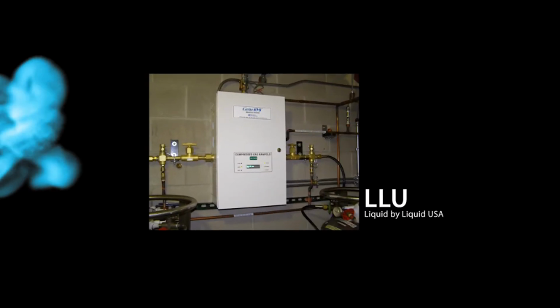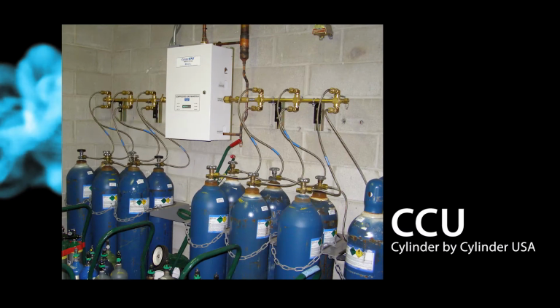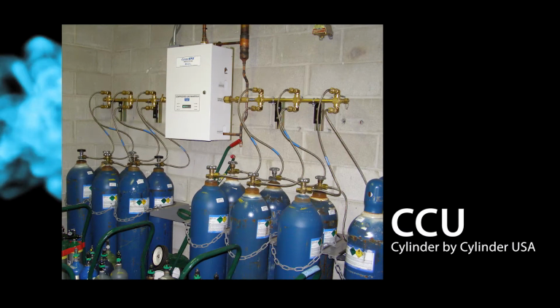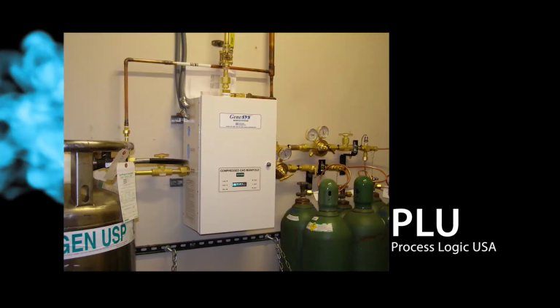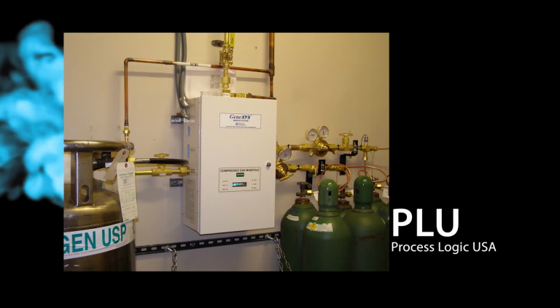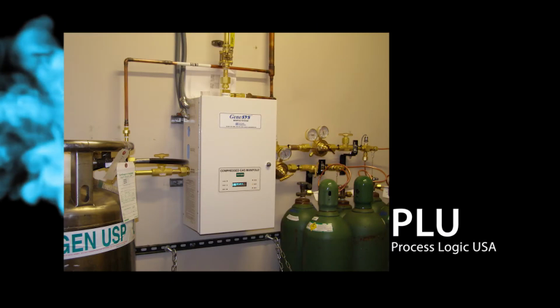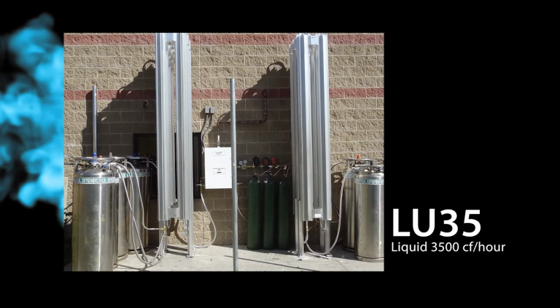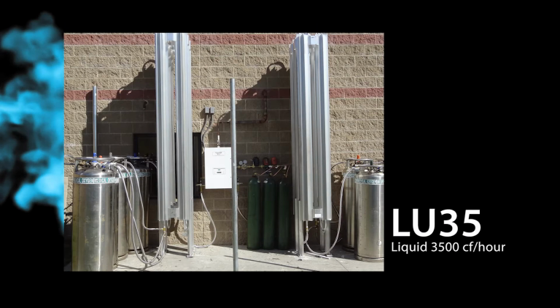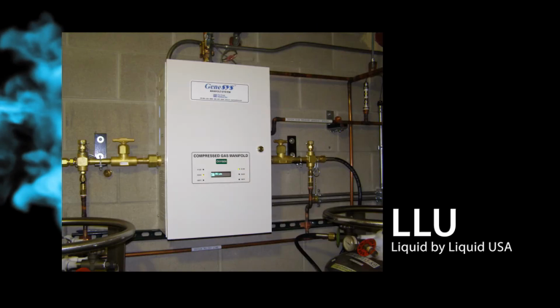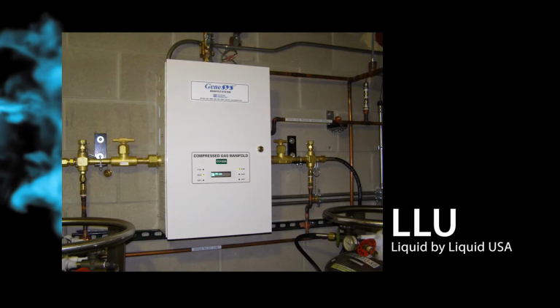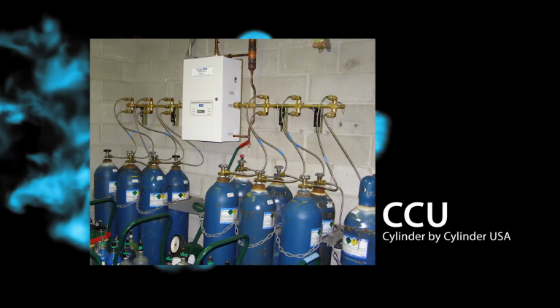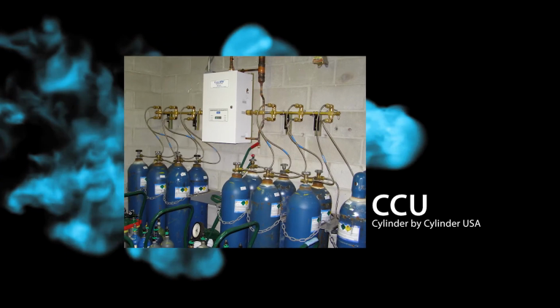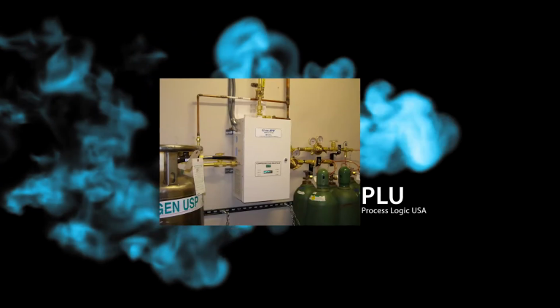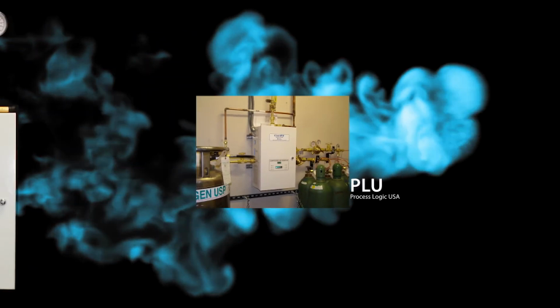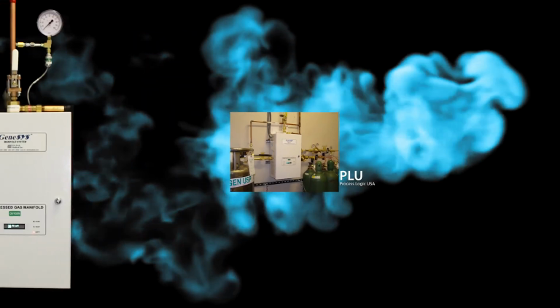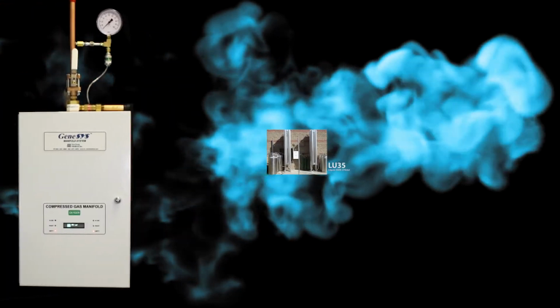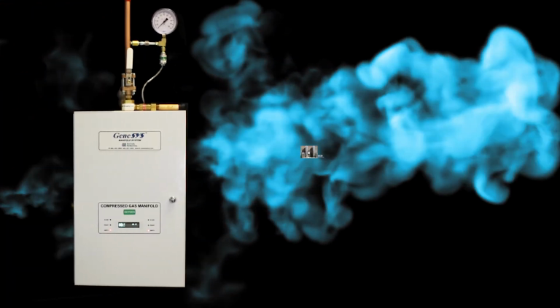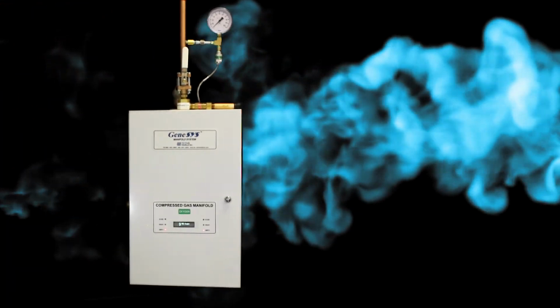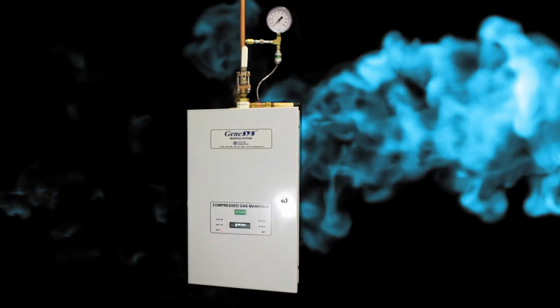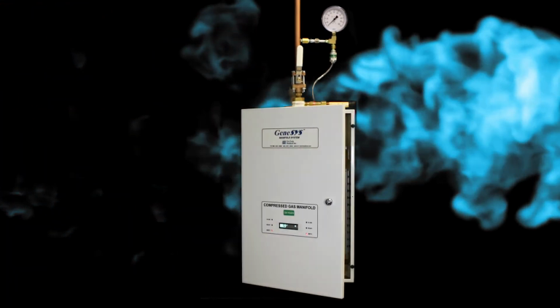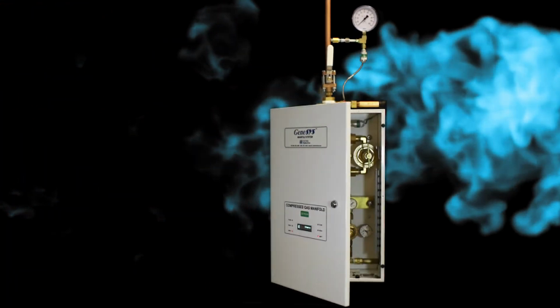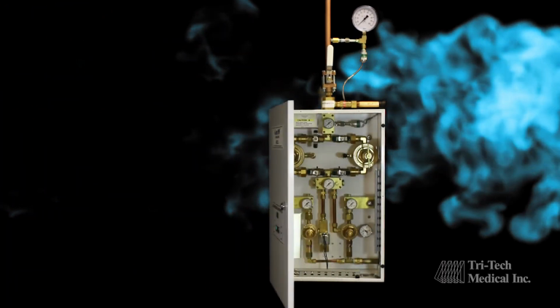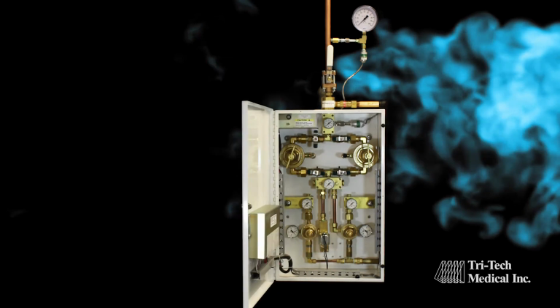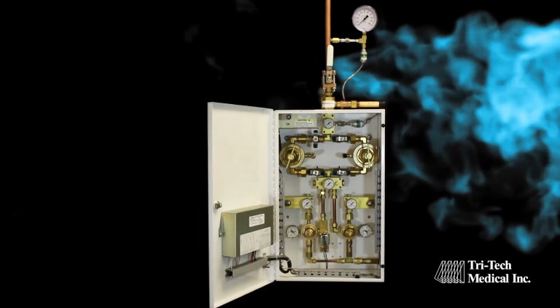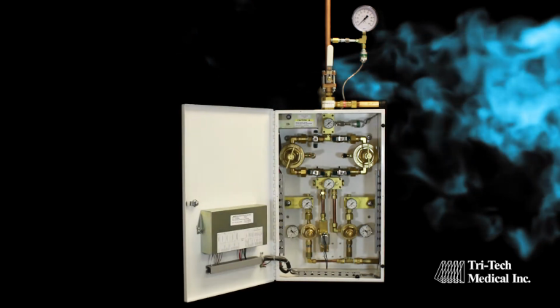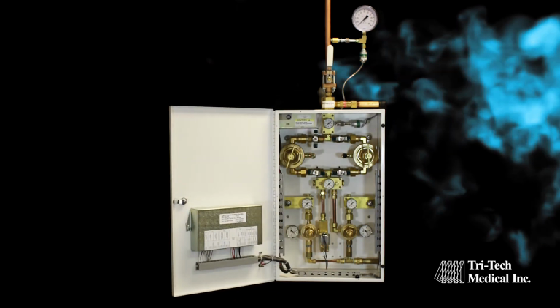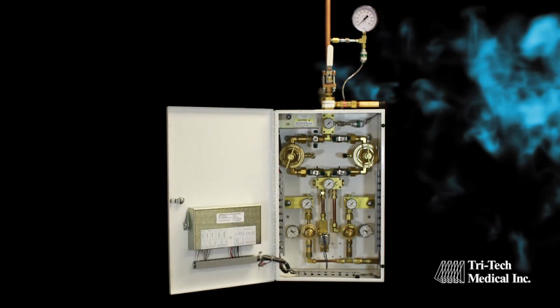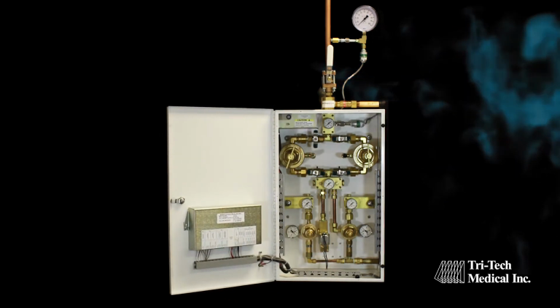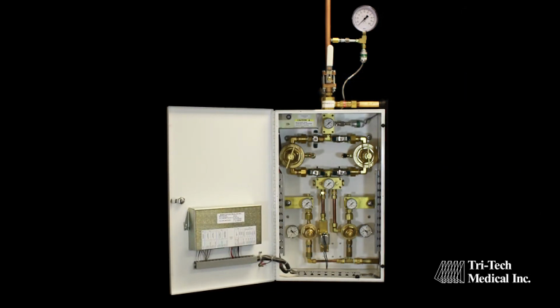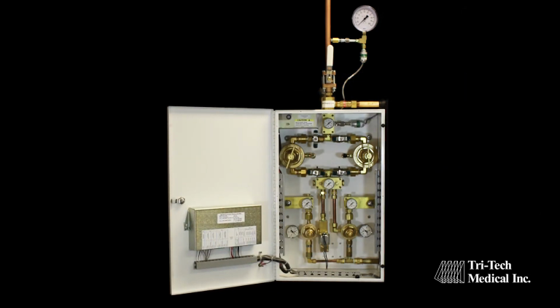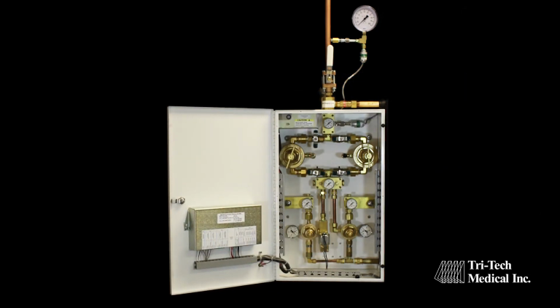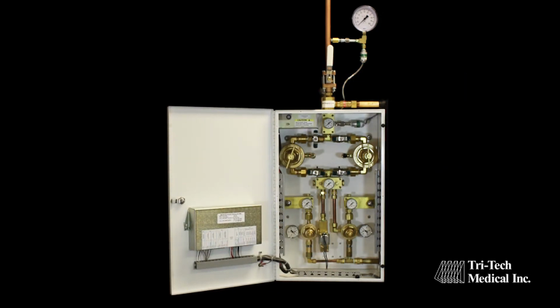Why should you specify TriTech Genesis manifolds in your facility? Genesis digital fully automatic manifold systems lead the industry in safety, reliability, and innovative features.